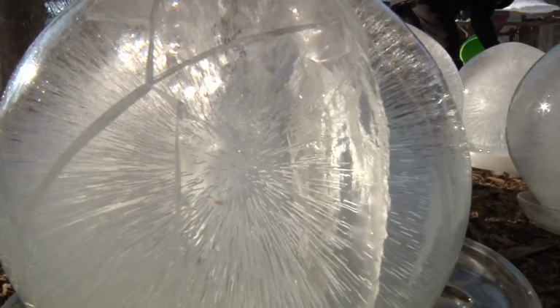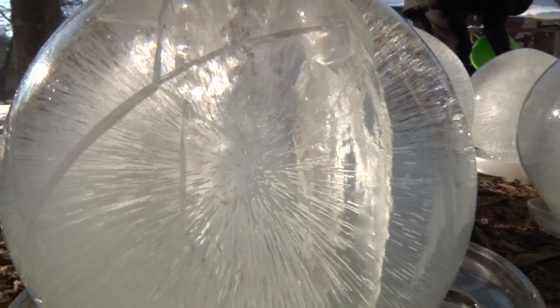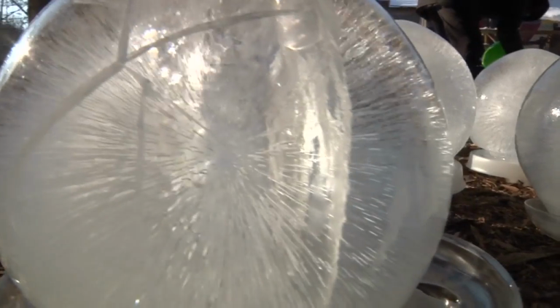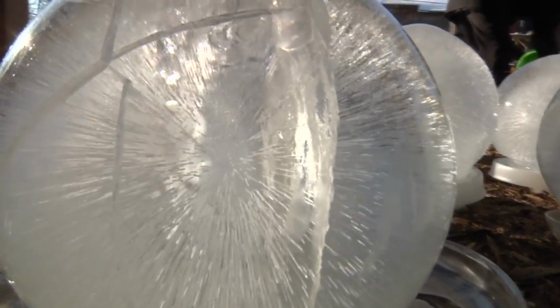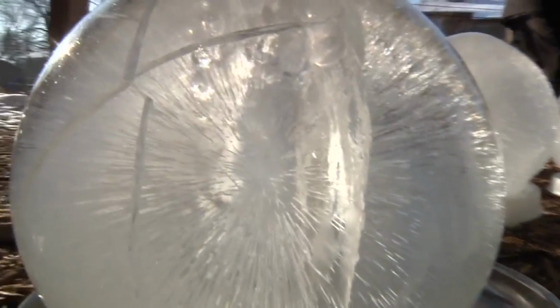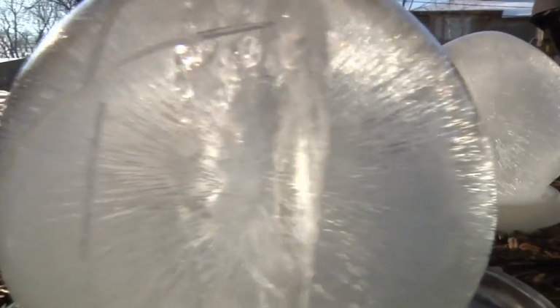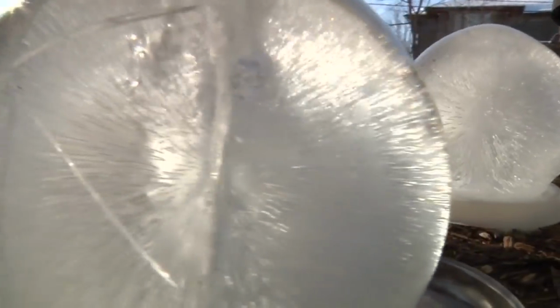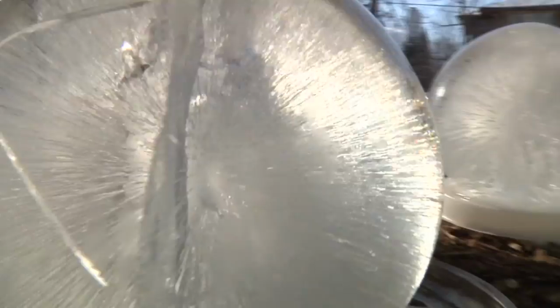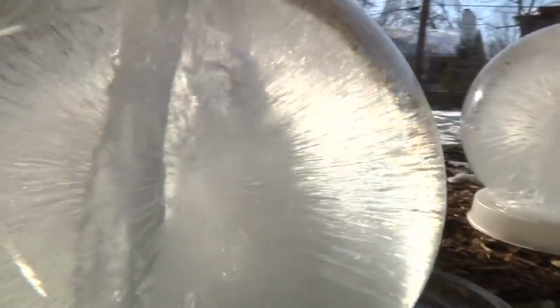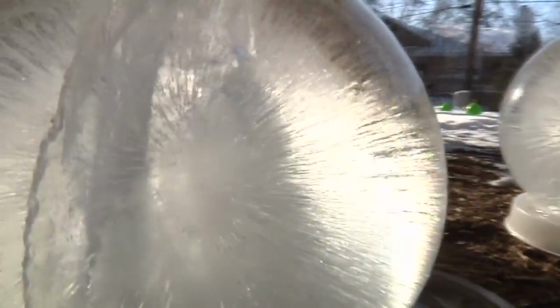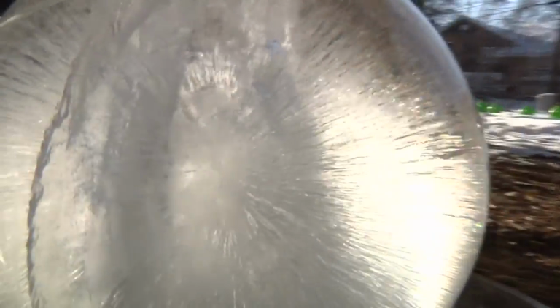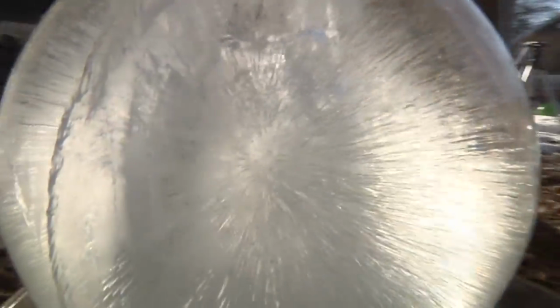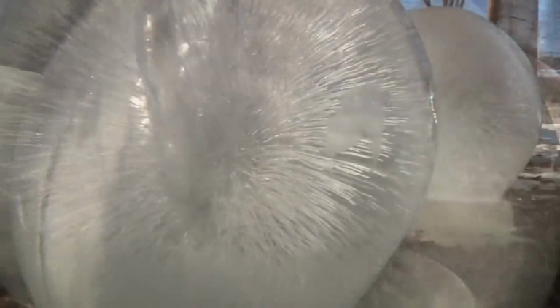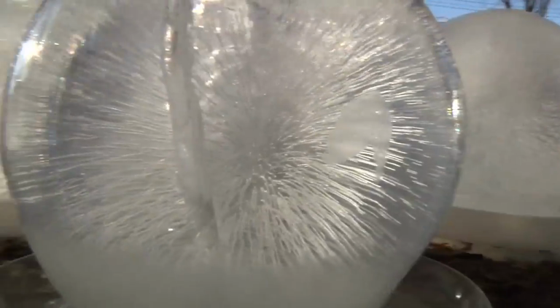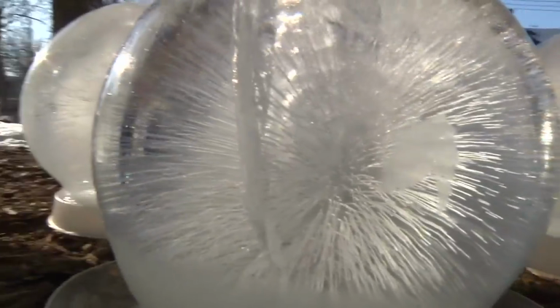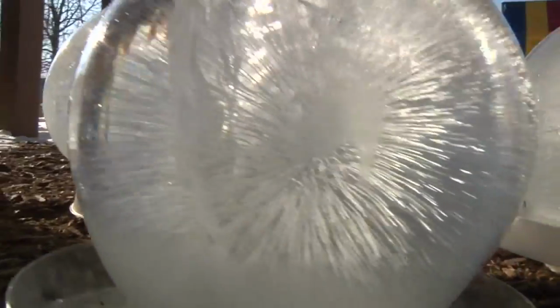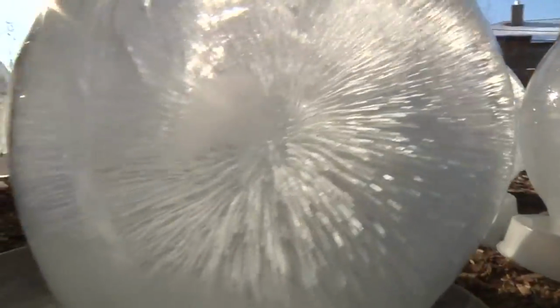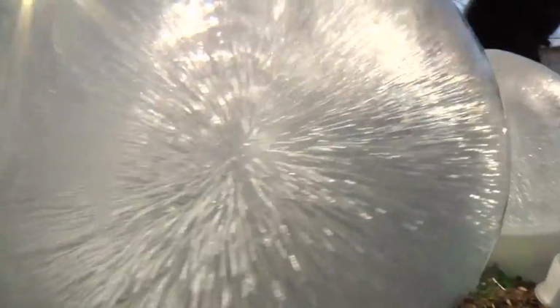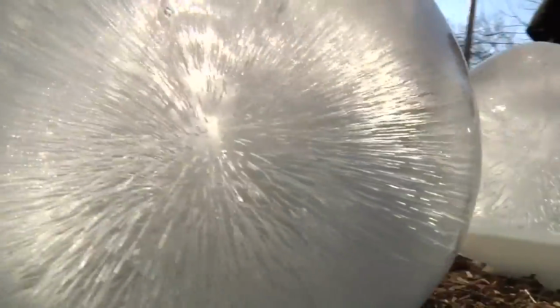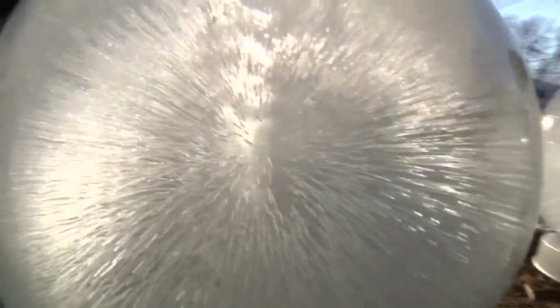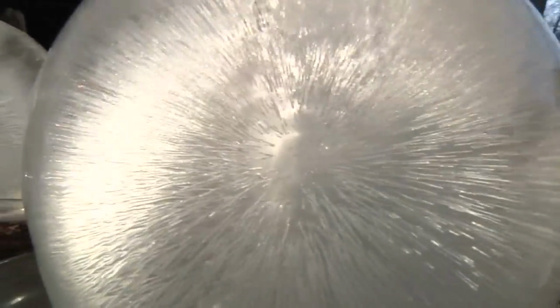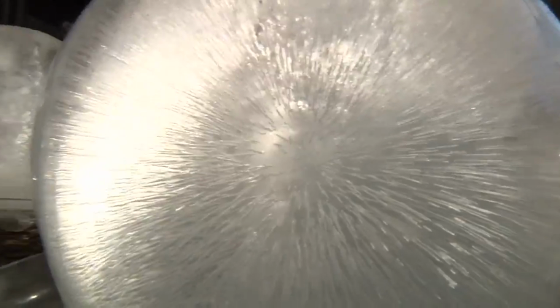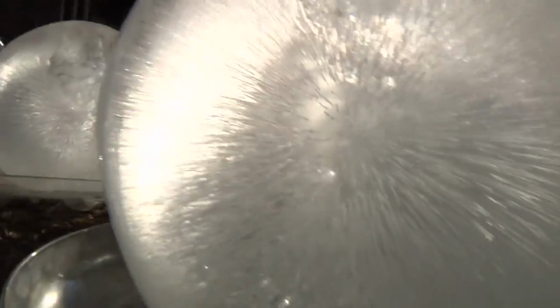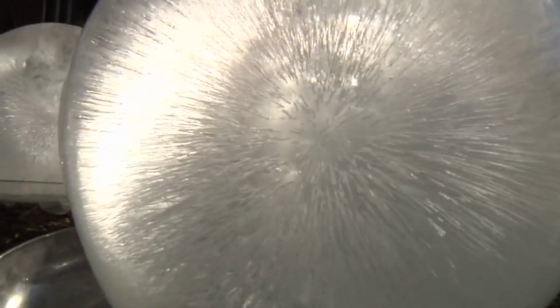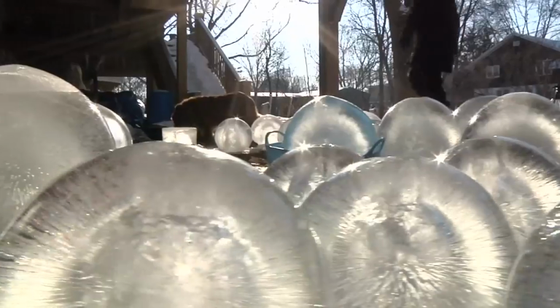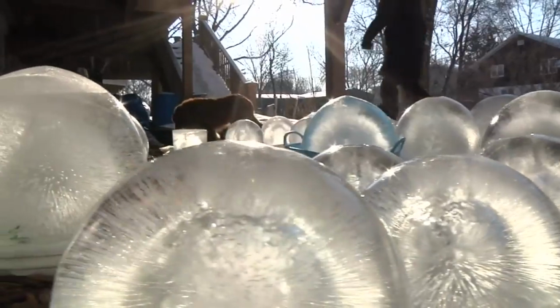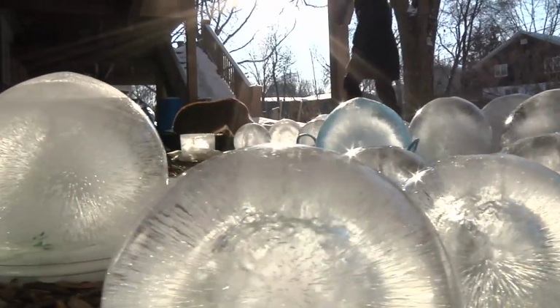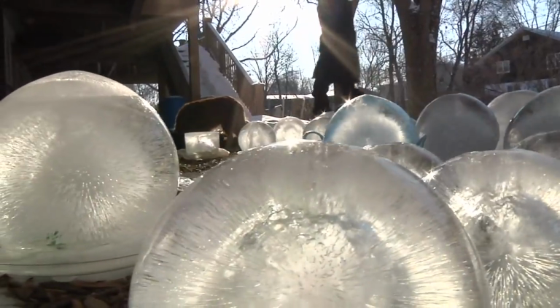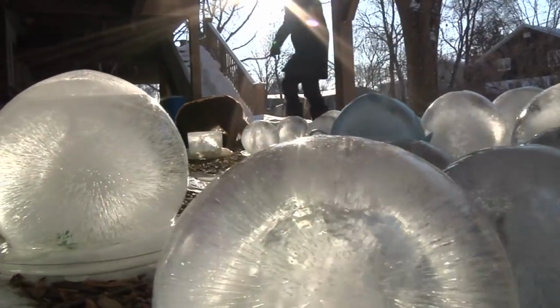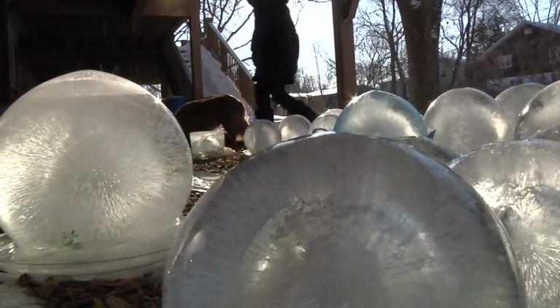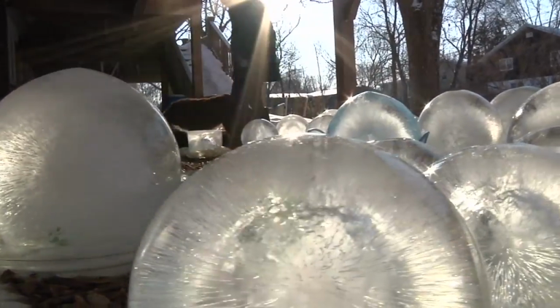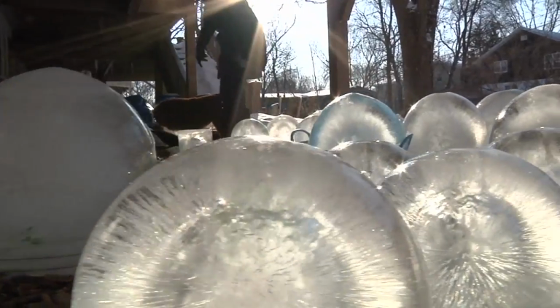Sometimes I even break the globe as it's freezing to enhance the lines, or I do other thermal shocking kind of processes. Everybody can find the magic in it.